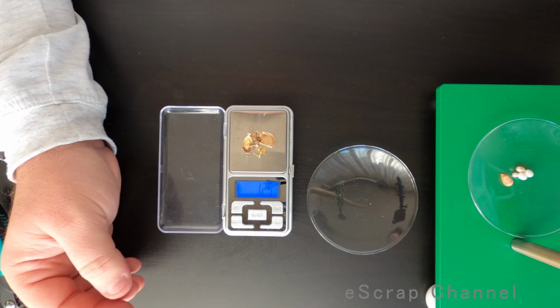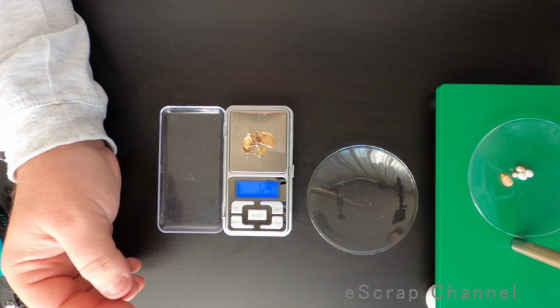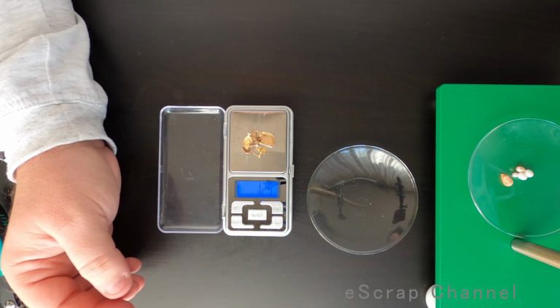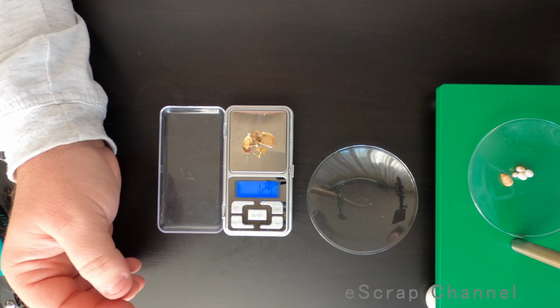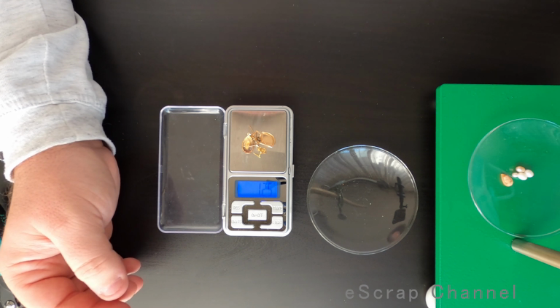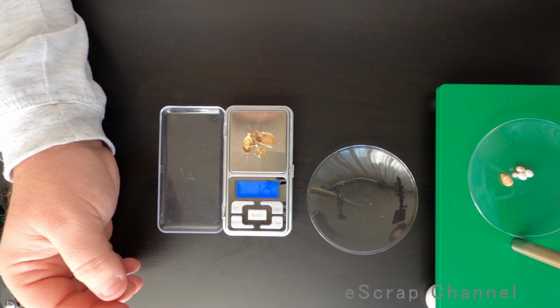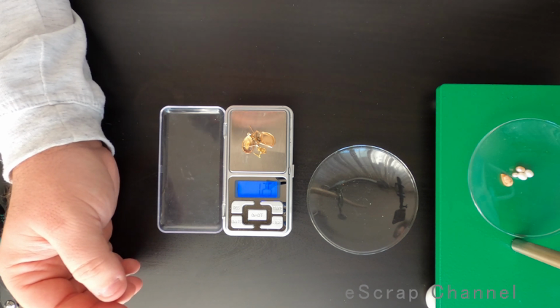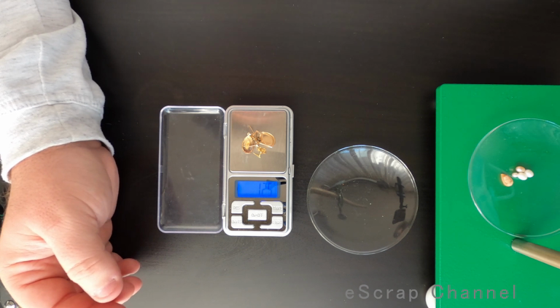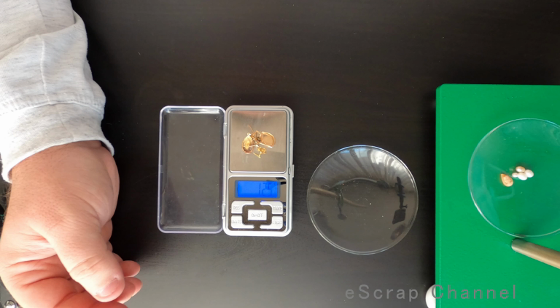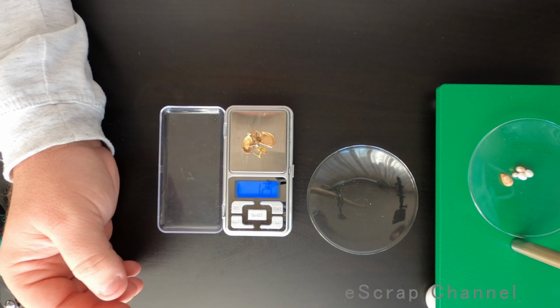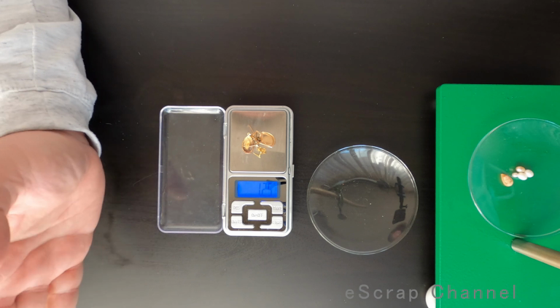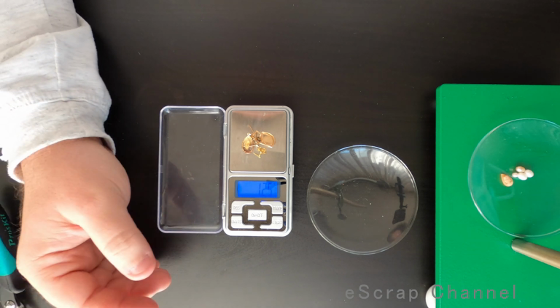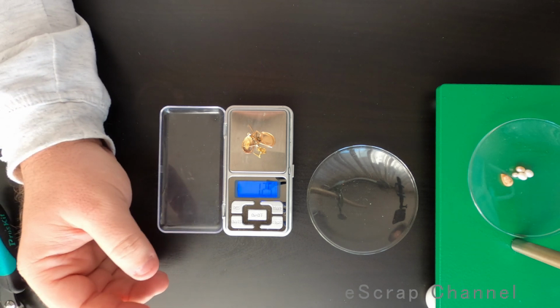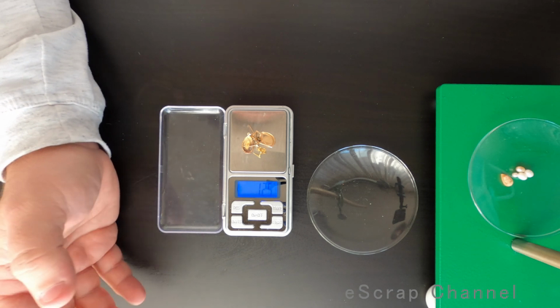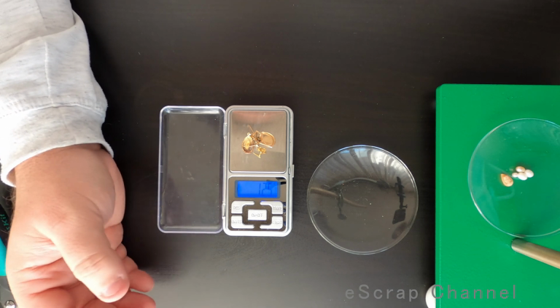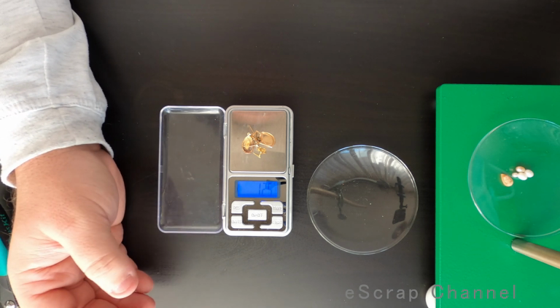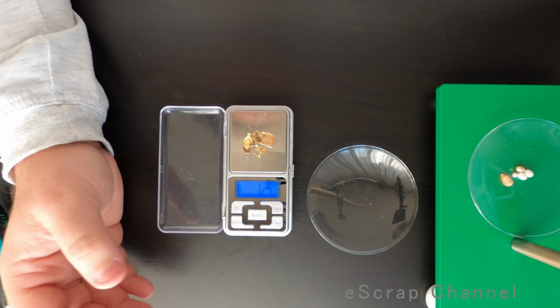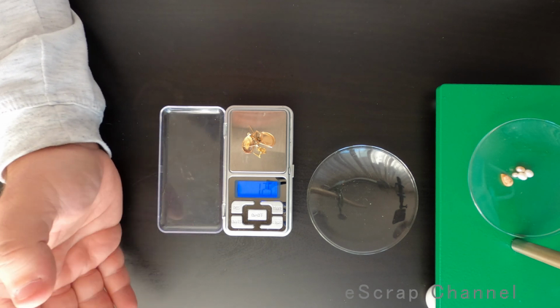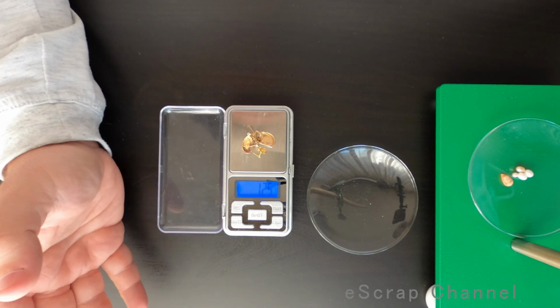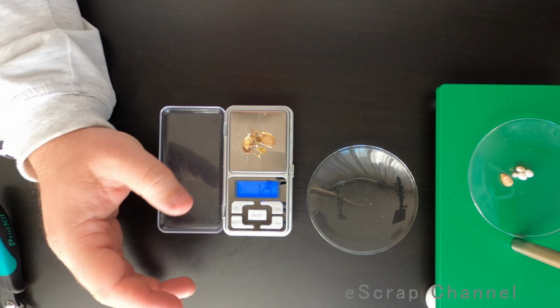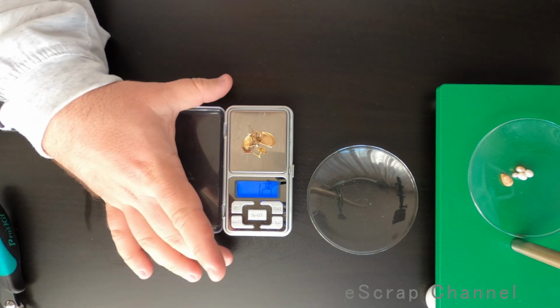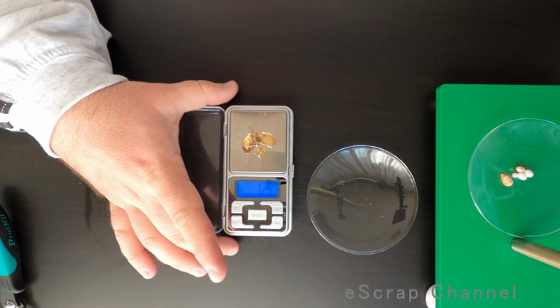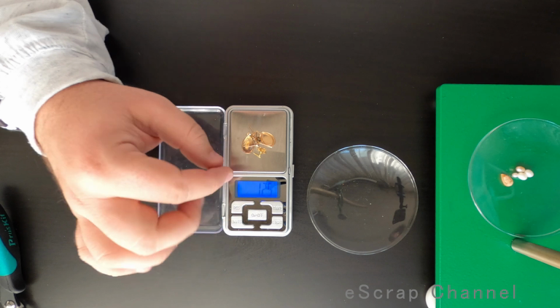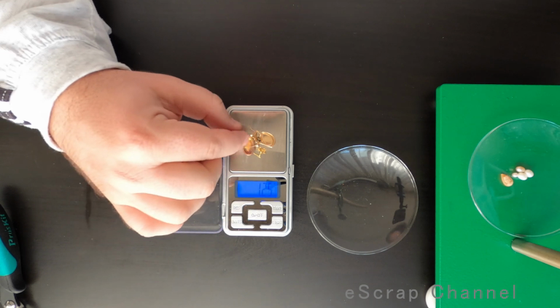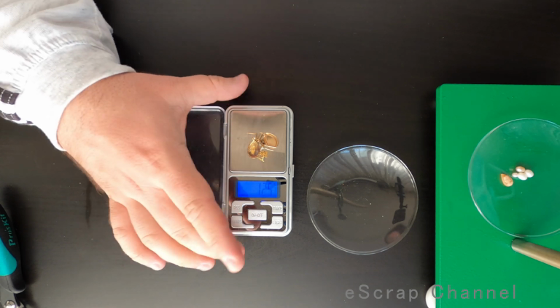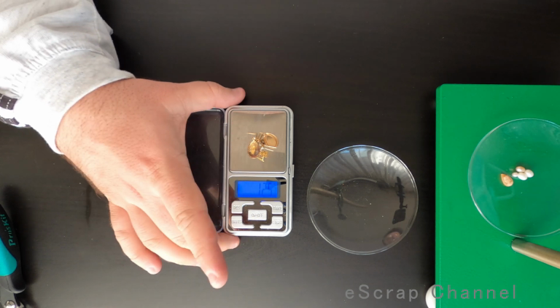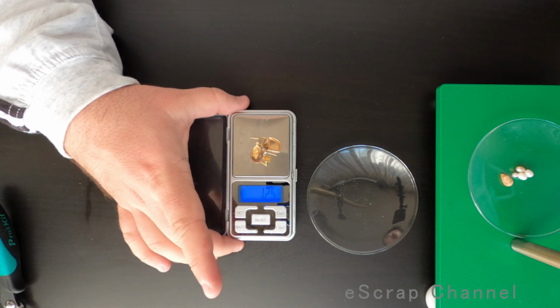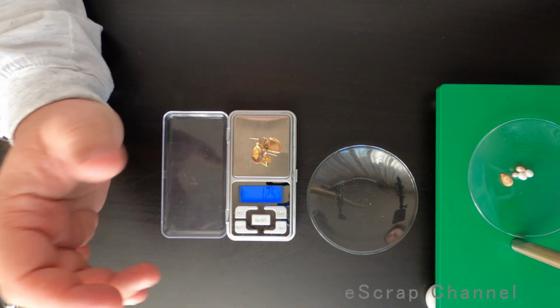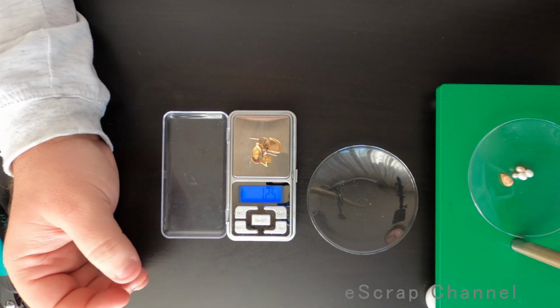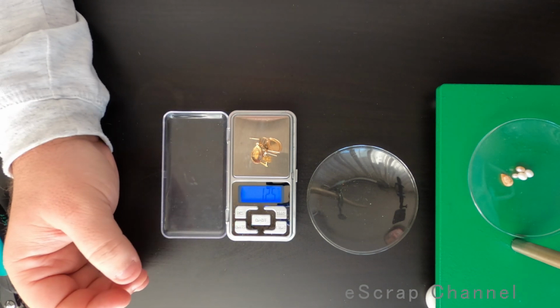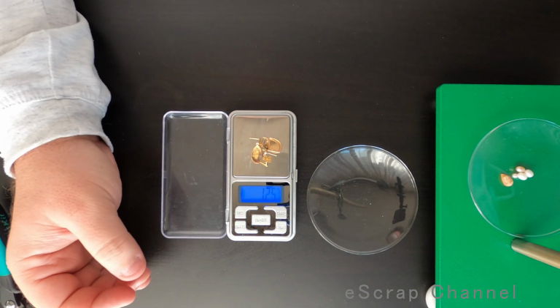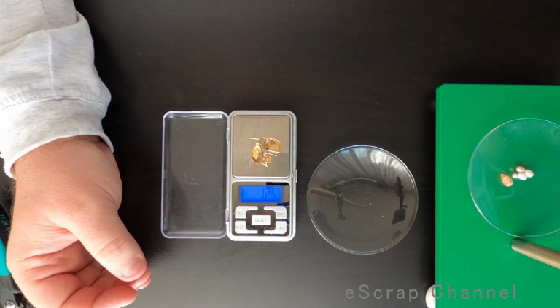So this means that we are expecting, in the worst case scenario, about 0.4 grams of gold from this scrap jewelry. Let's see — let's go to the lab.